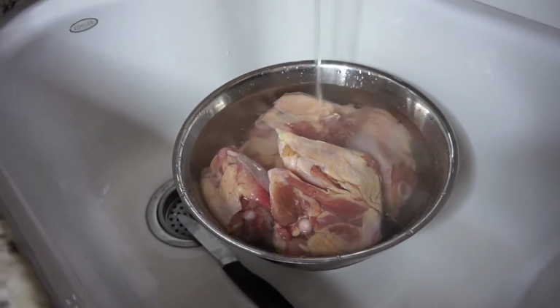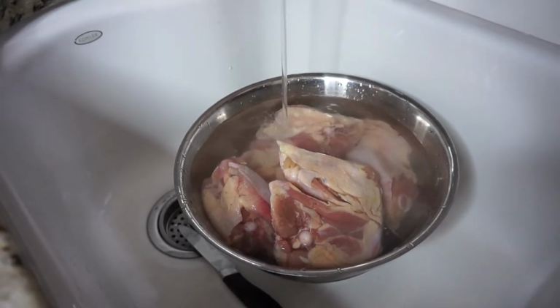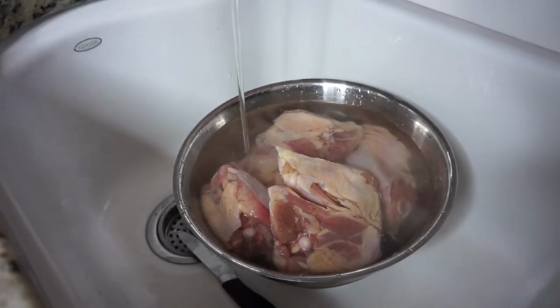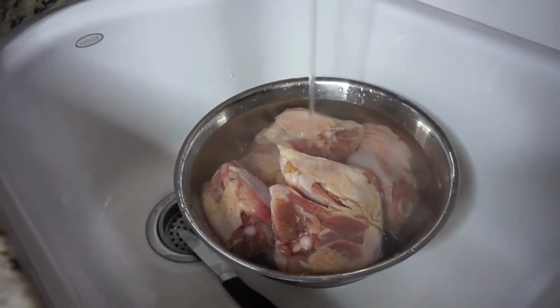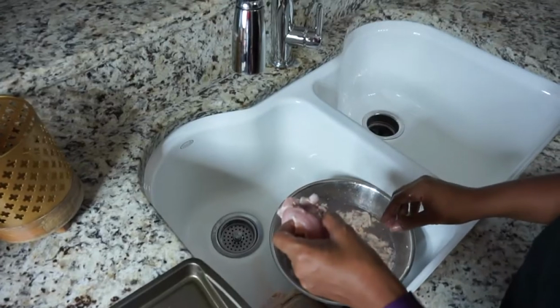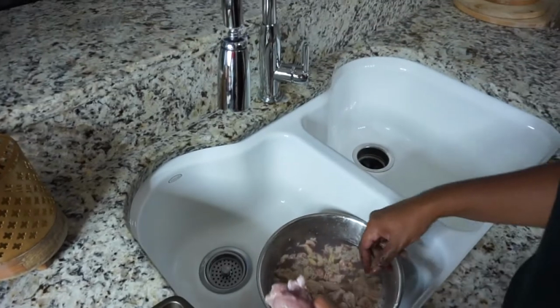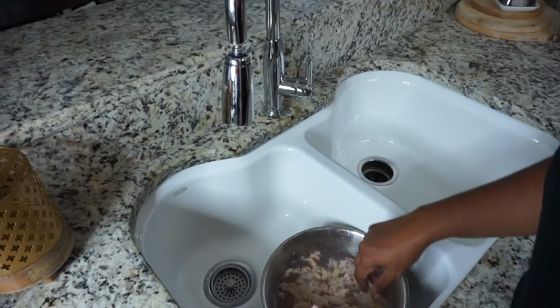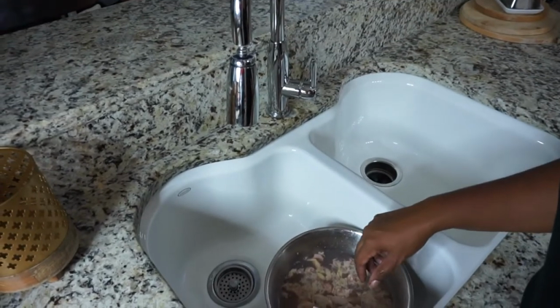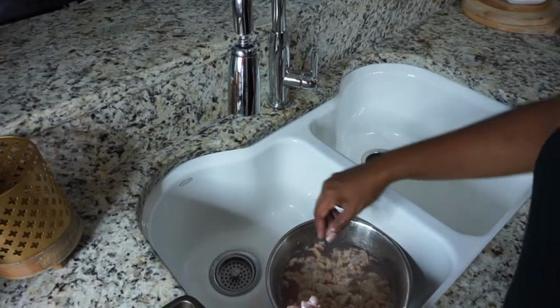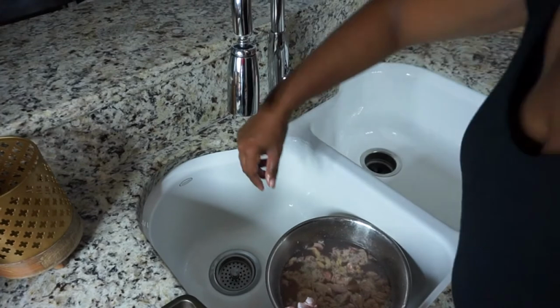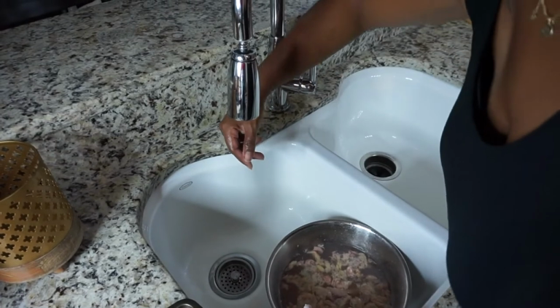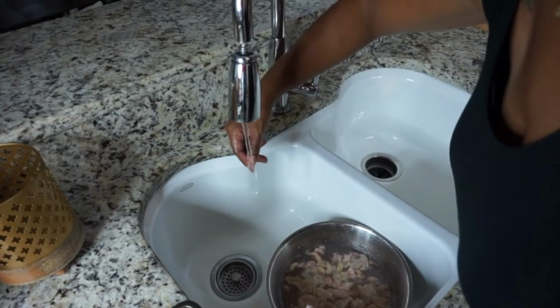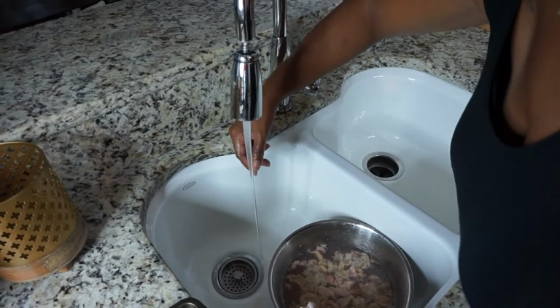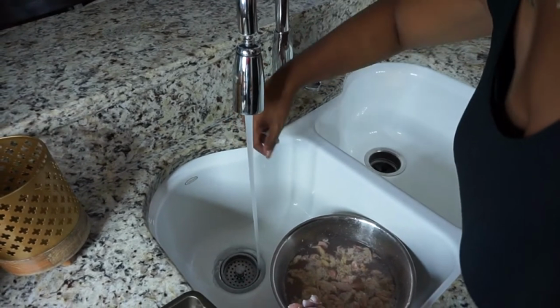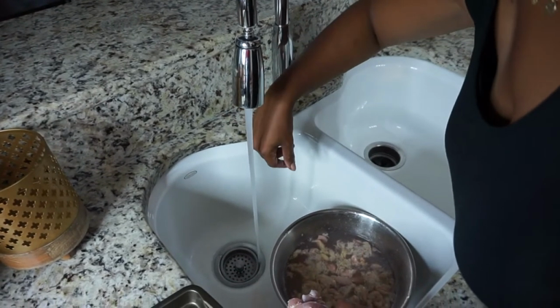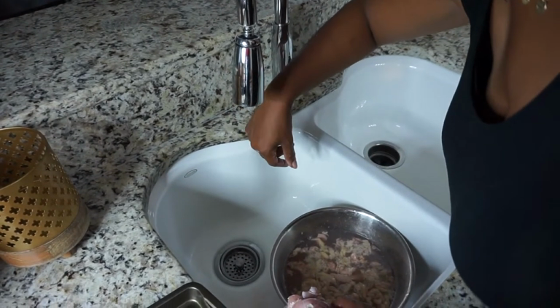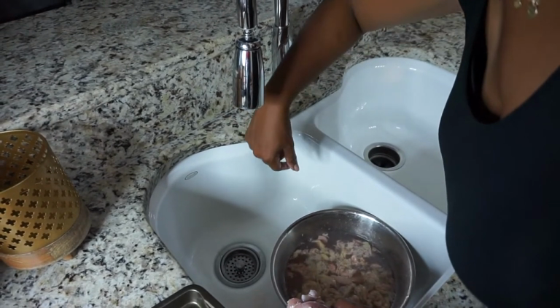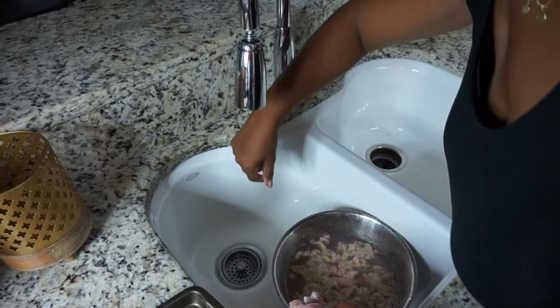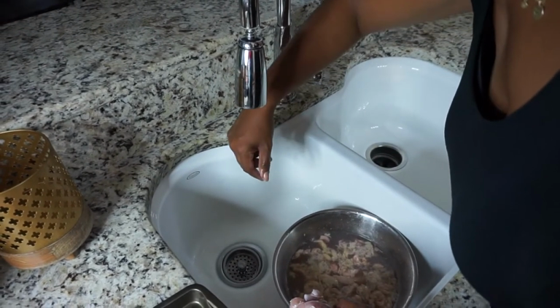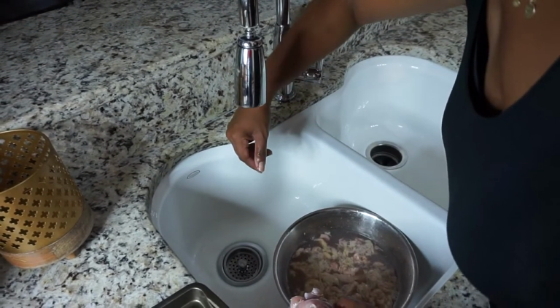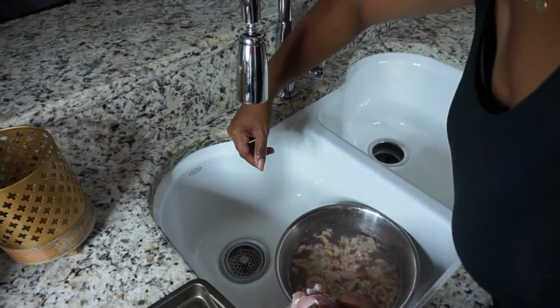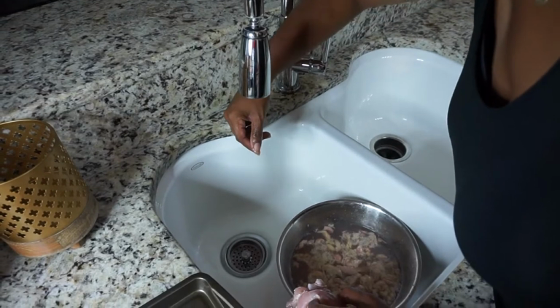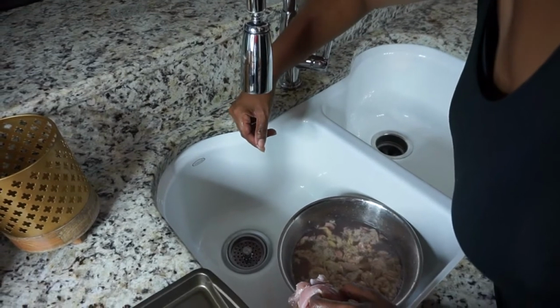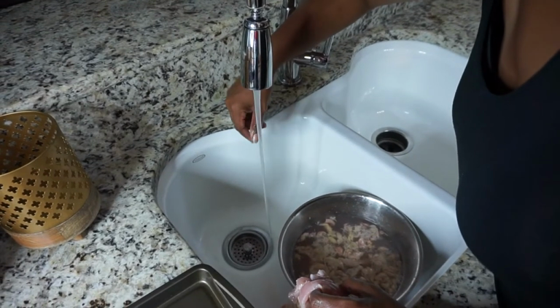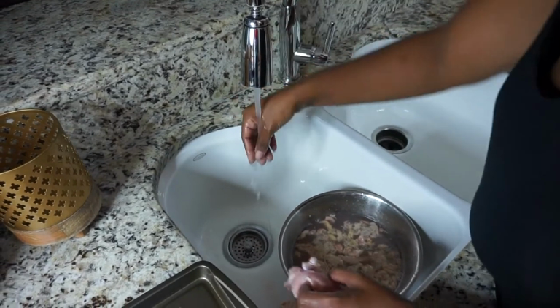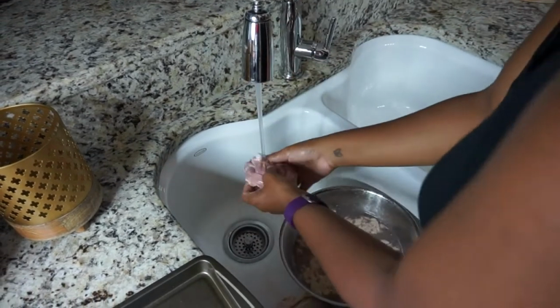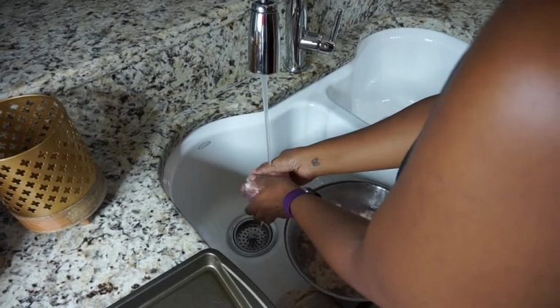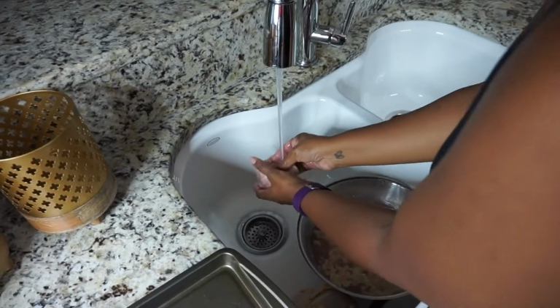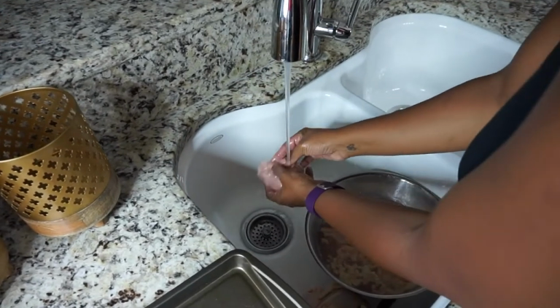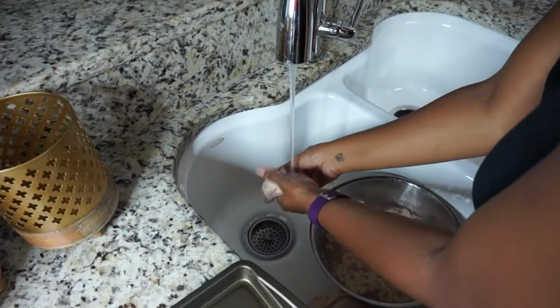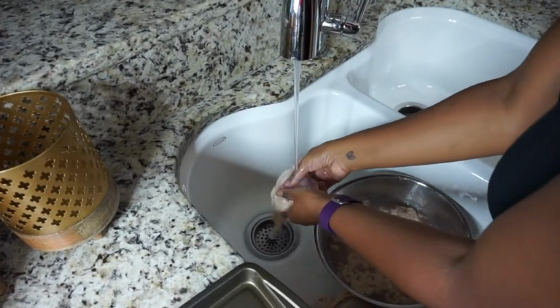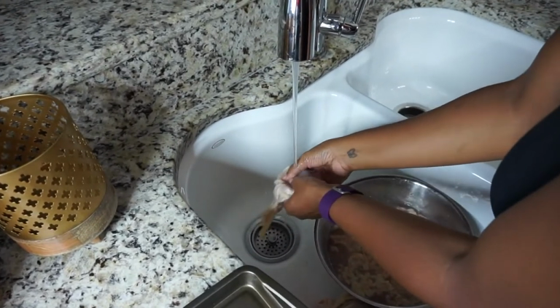This is kind of disgusting, so feel free to look away if you need to right now. Take note of how I'm turning the water on and off — I'm going to clean the kitchen even more thoroughly with the sink area once I'm done.